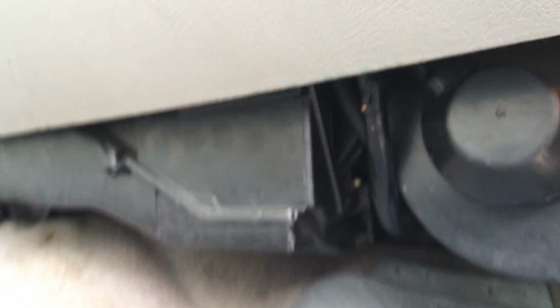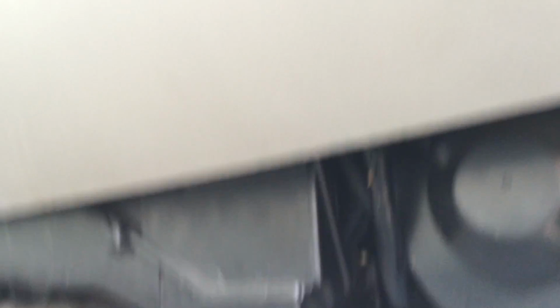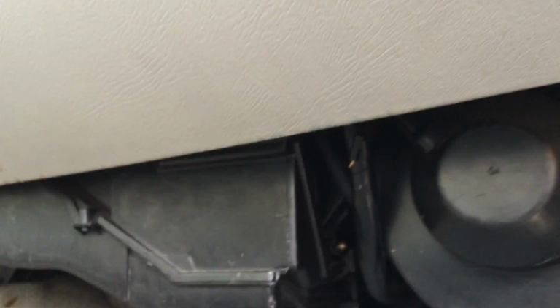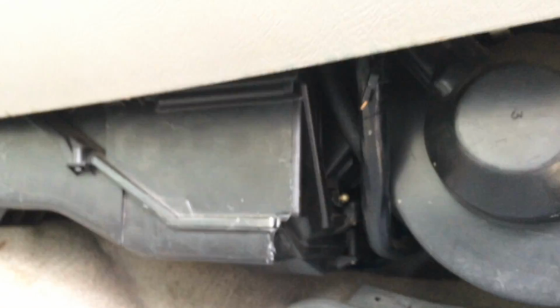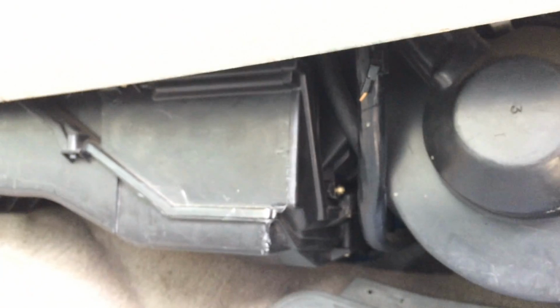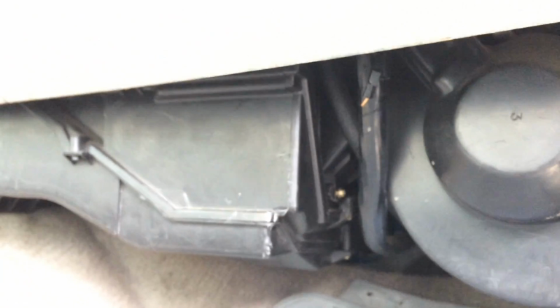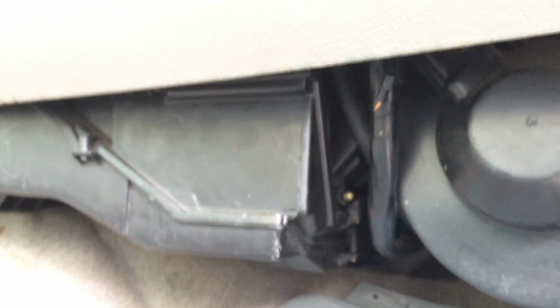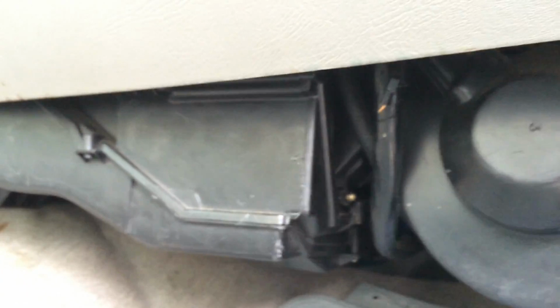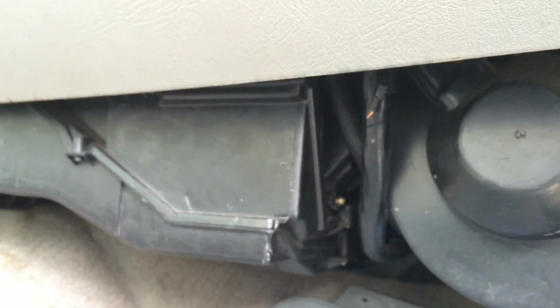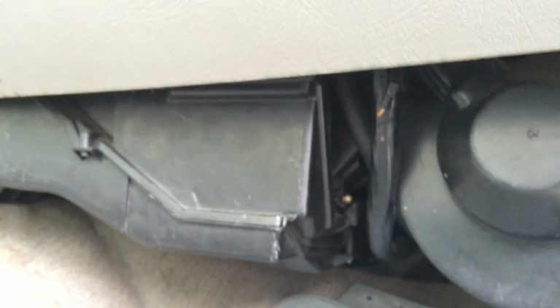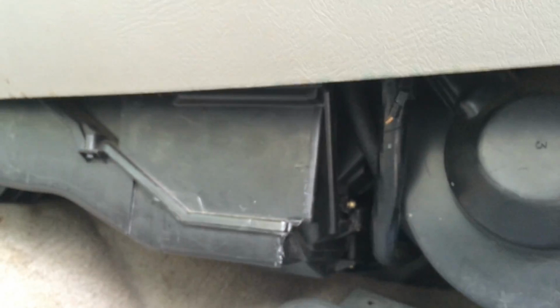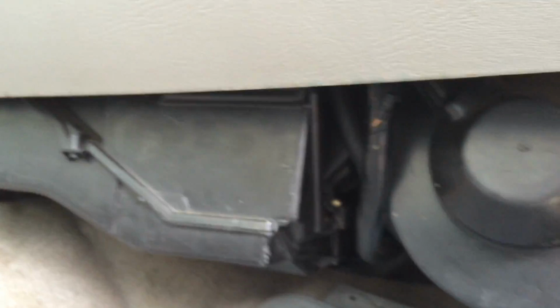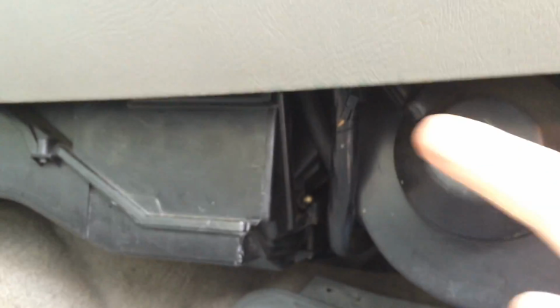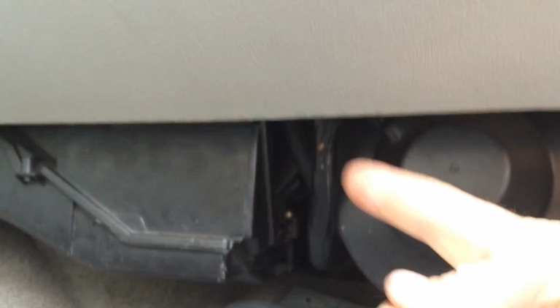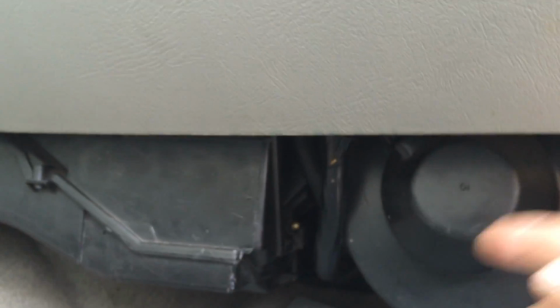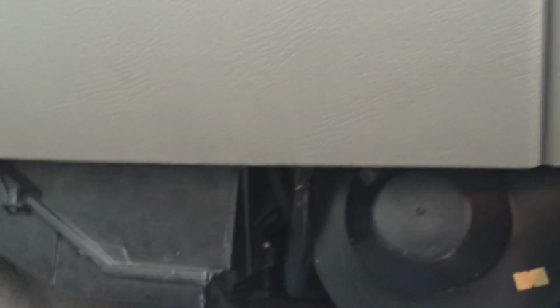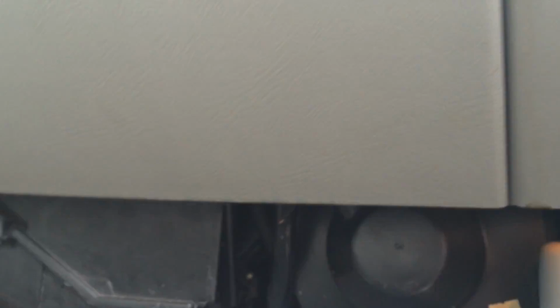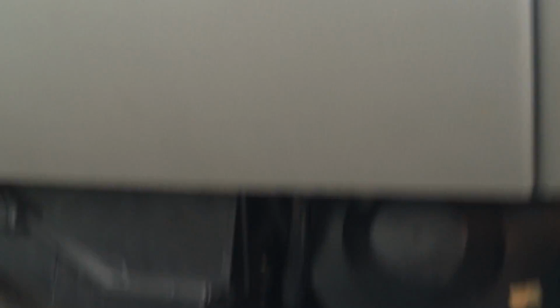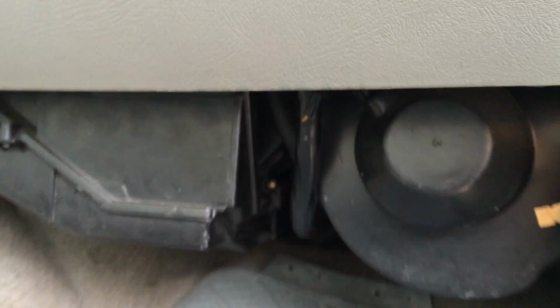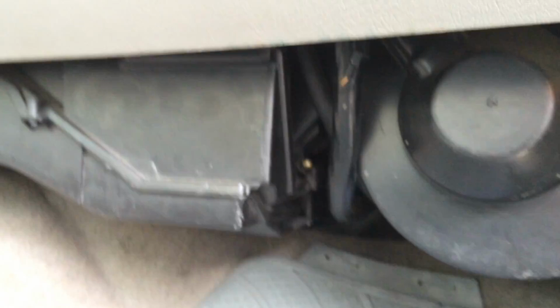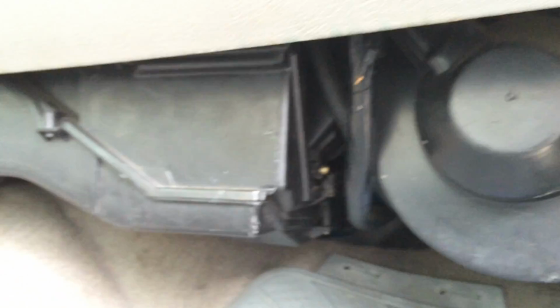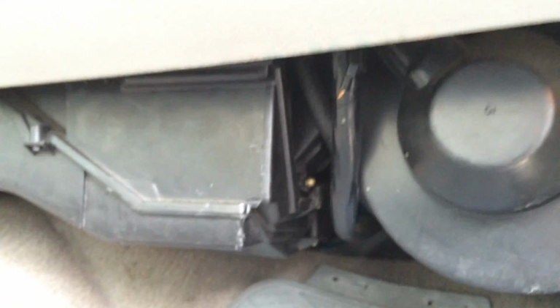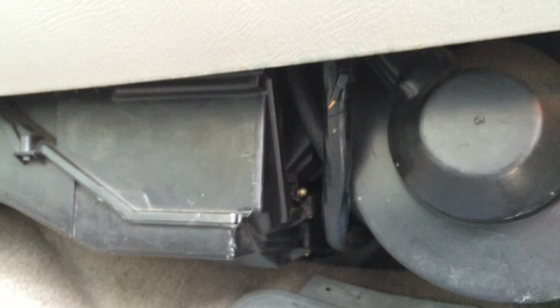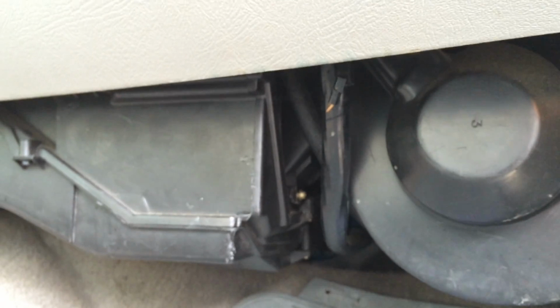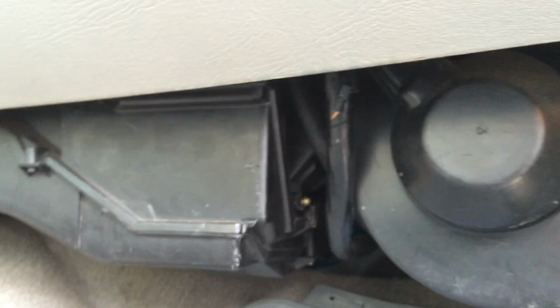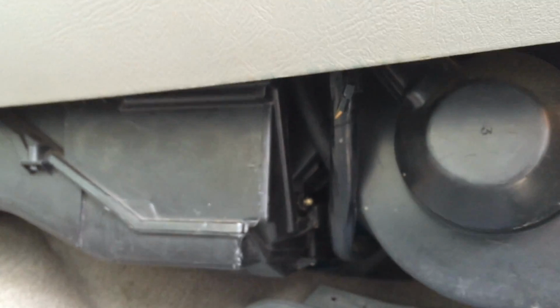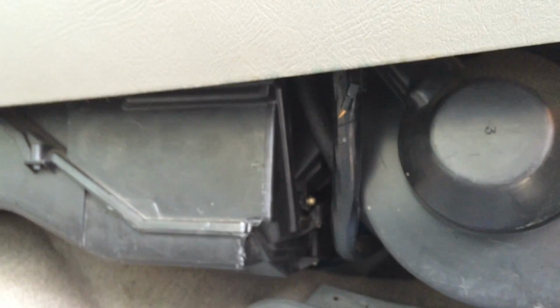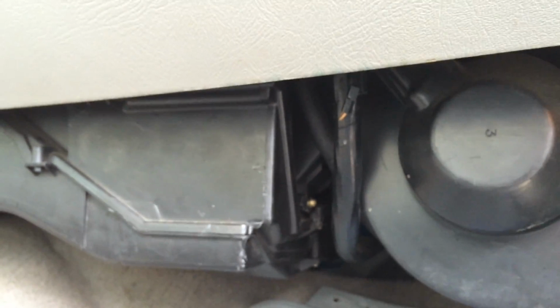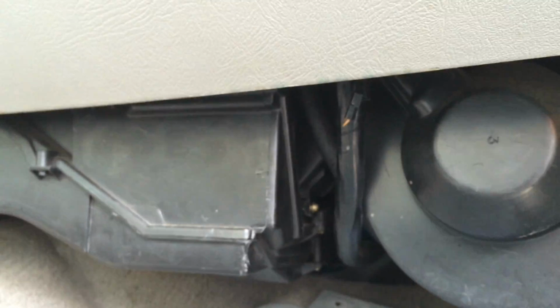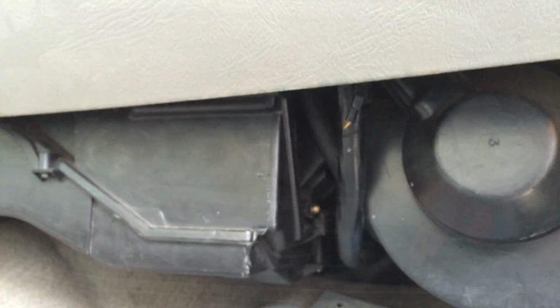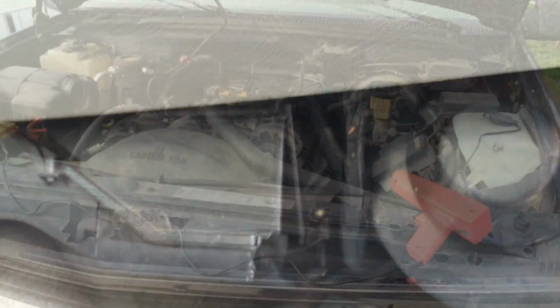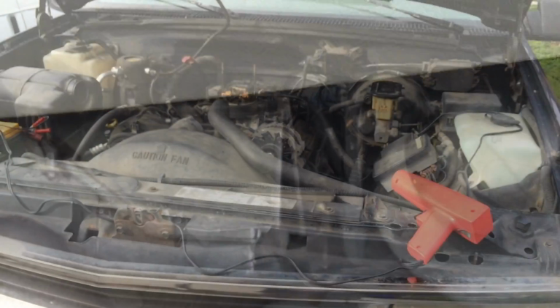On some of the other ones, like the Suburbans, it's in the firewall inside the engine compartment. But on this one, if you can't find it there, then look next to the heater box.